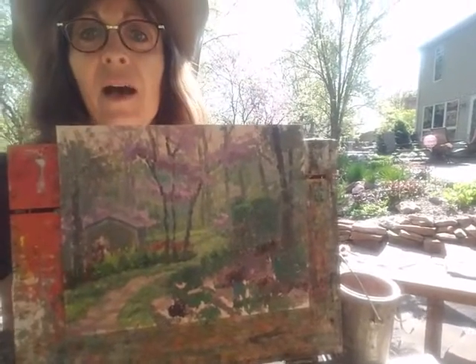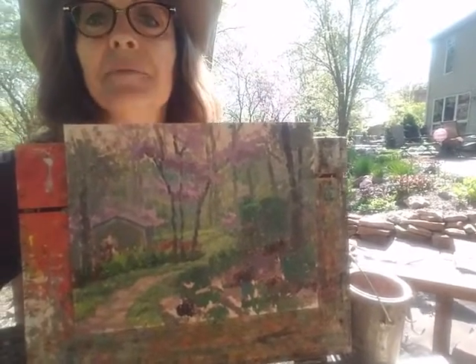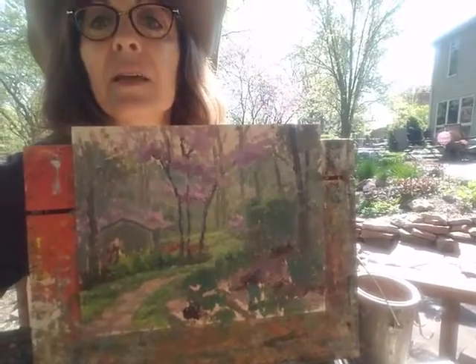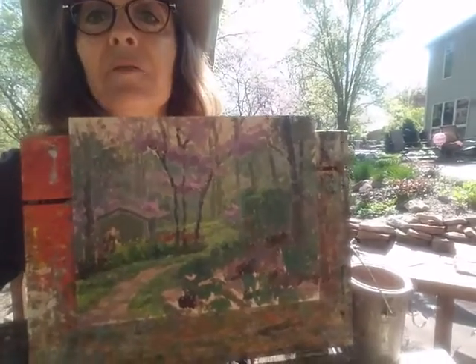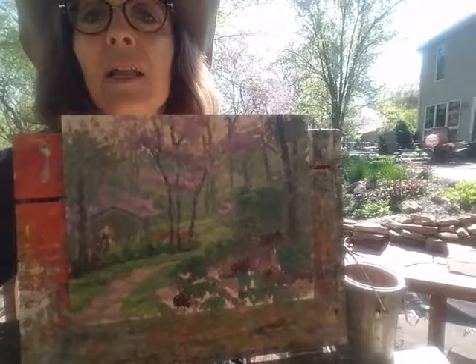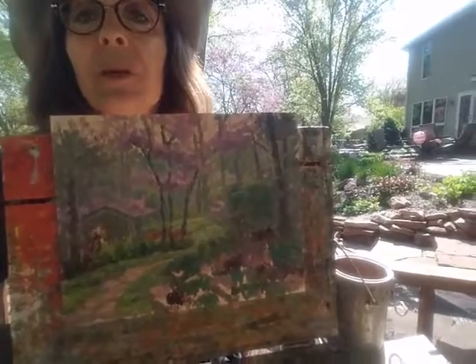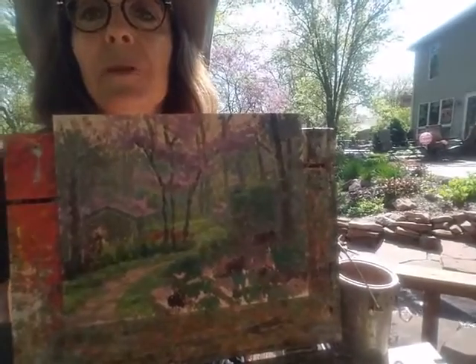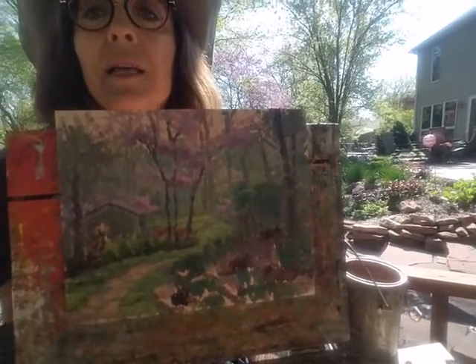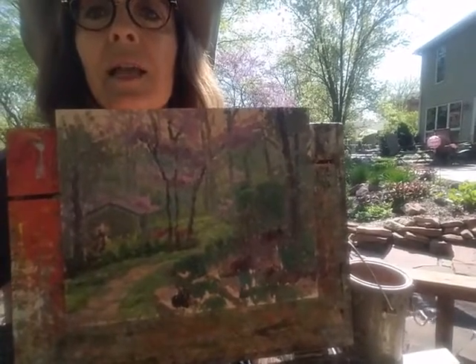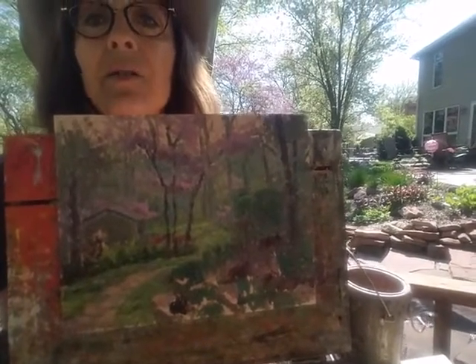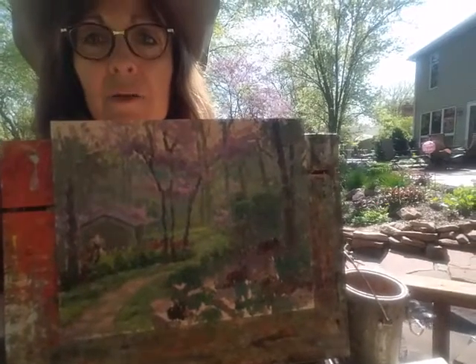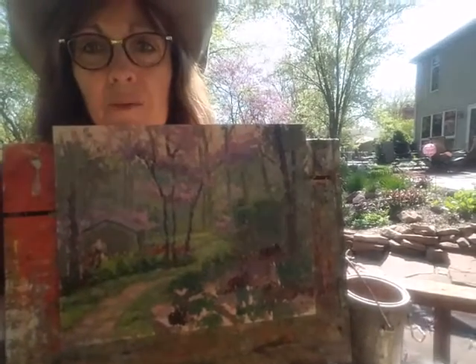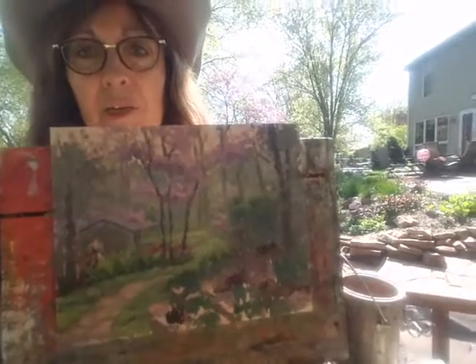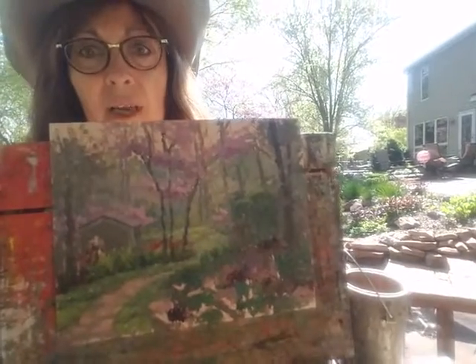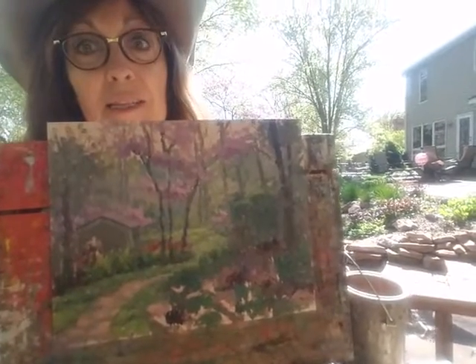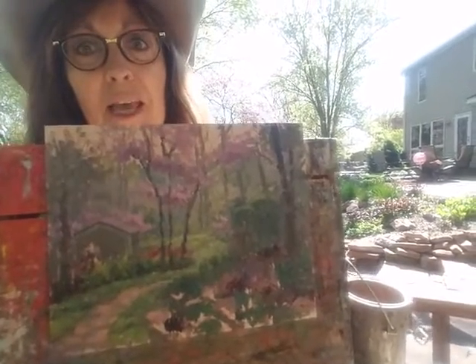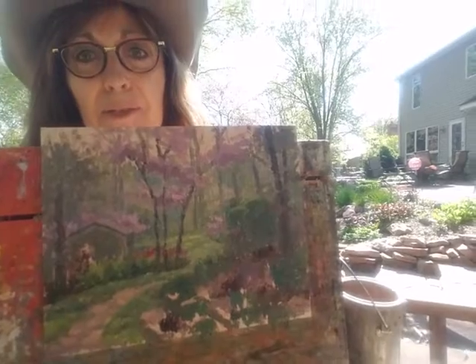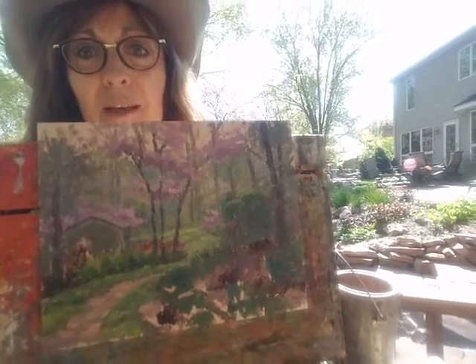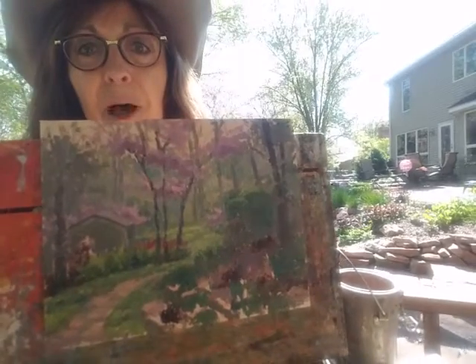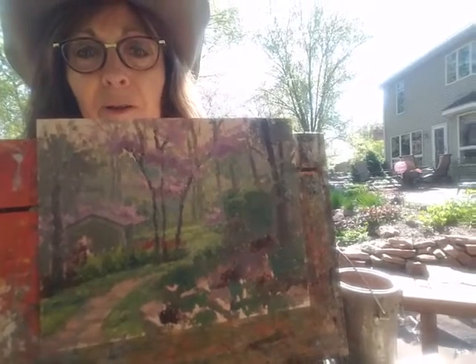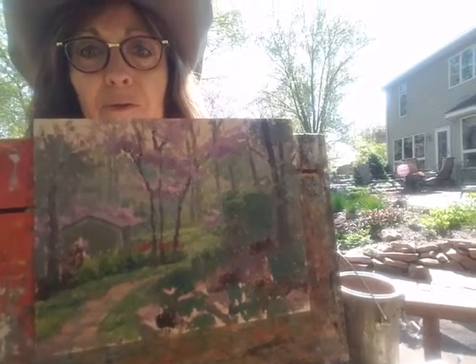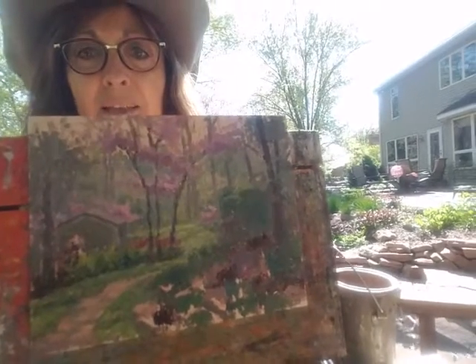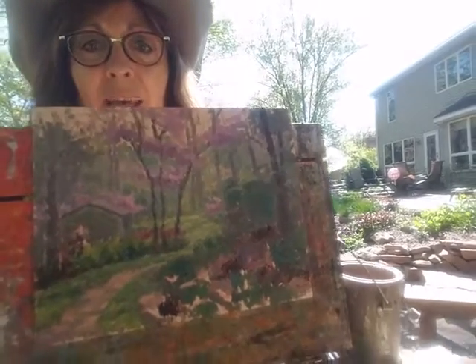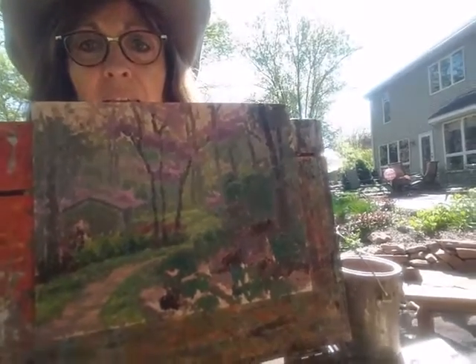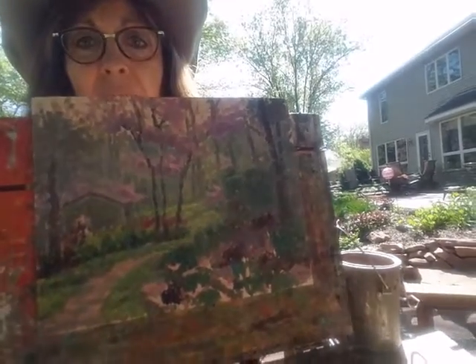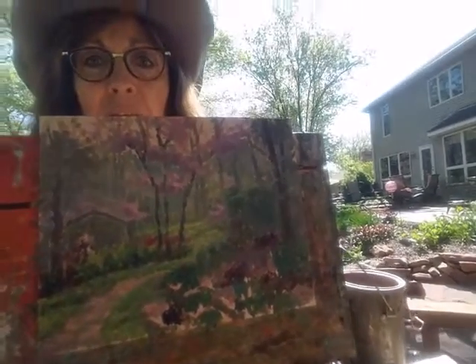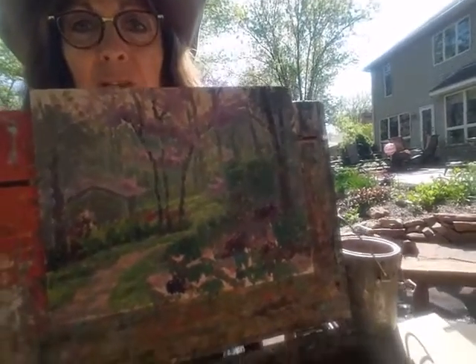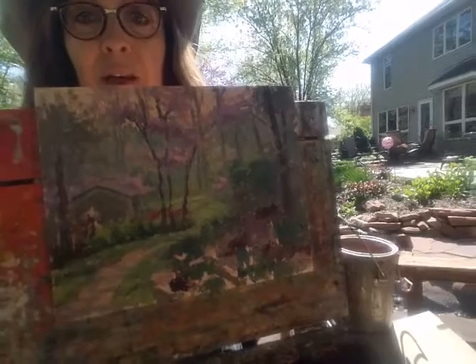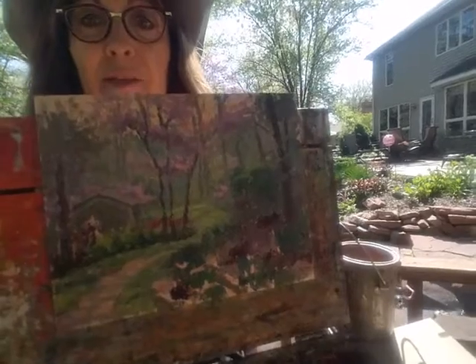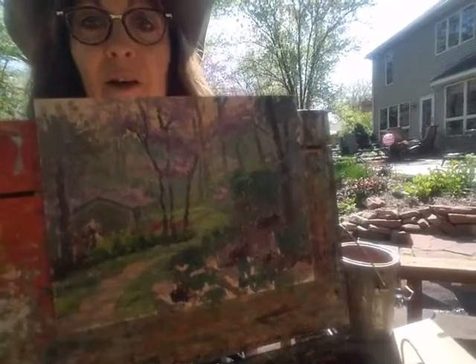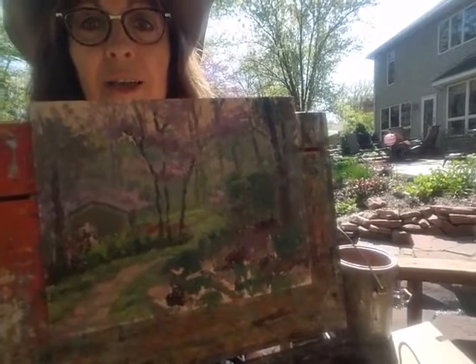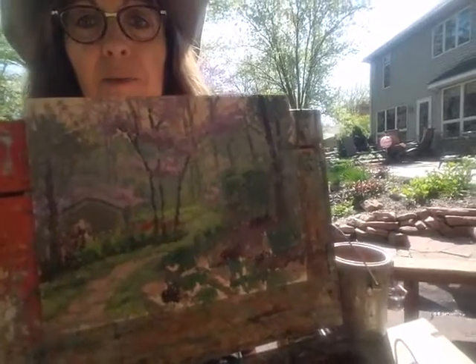I've got it pretty well blocked in and now it's time to put the icing on the cake, so to speak. Pop in all the beautiful lights and adjust the values and the contrast a little bit.